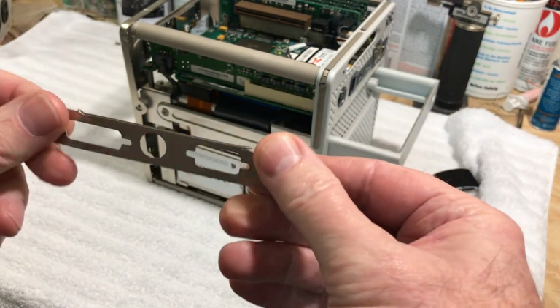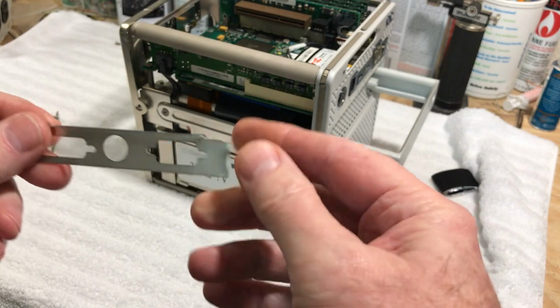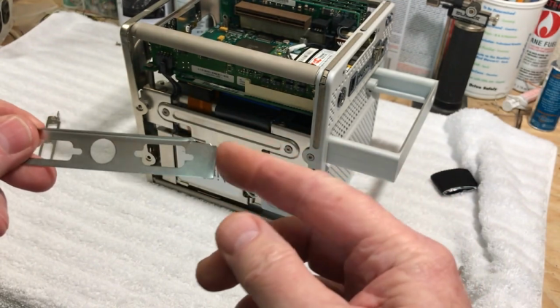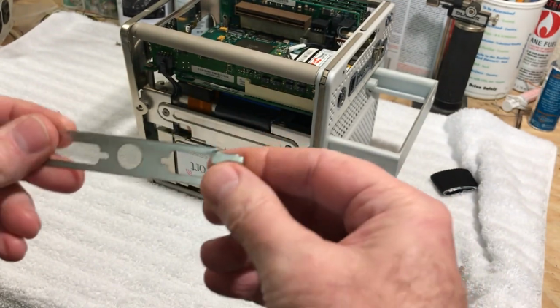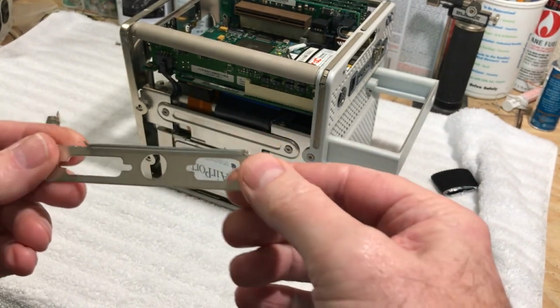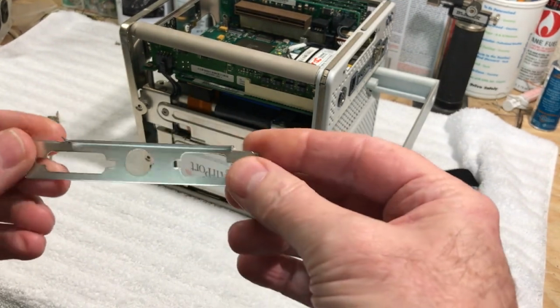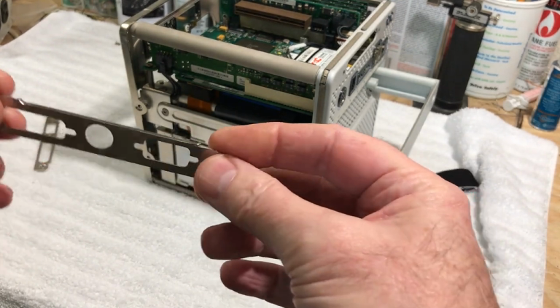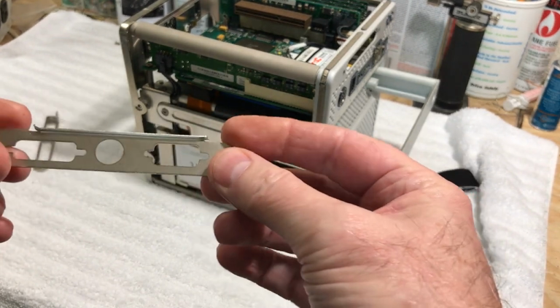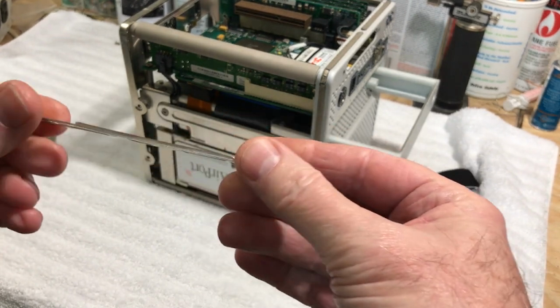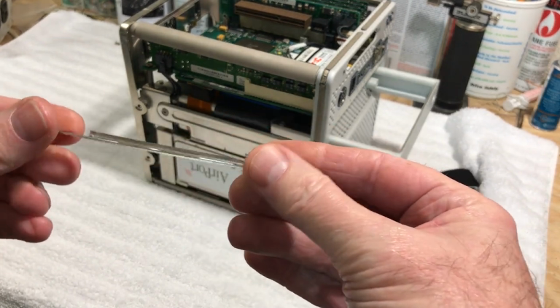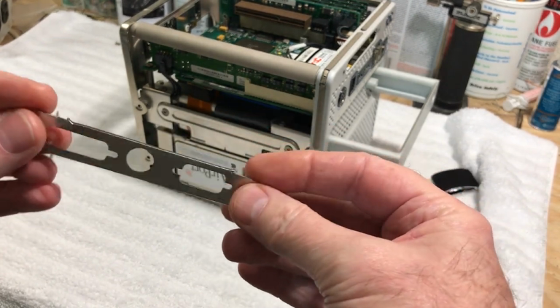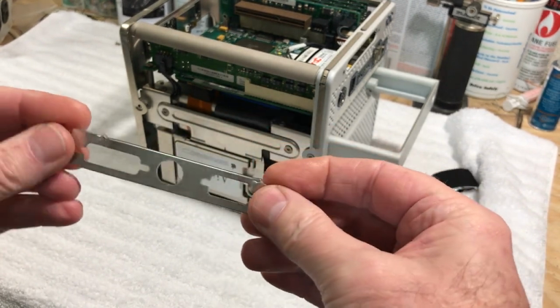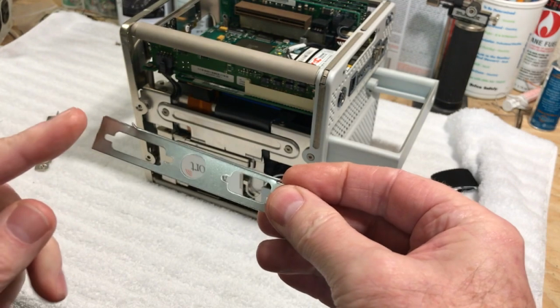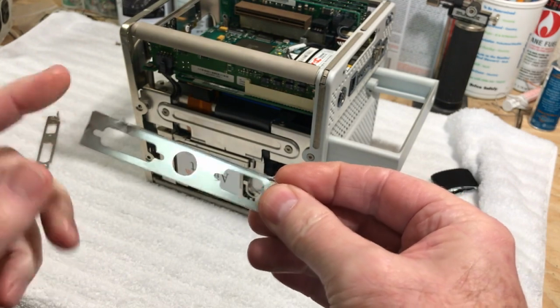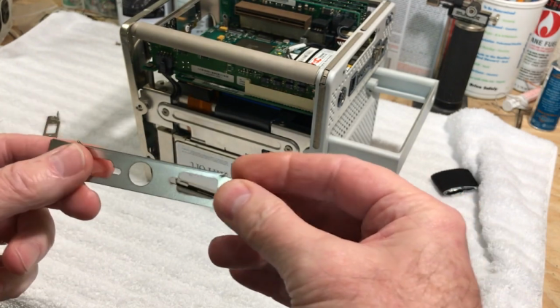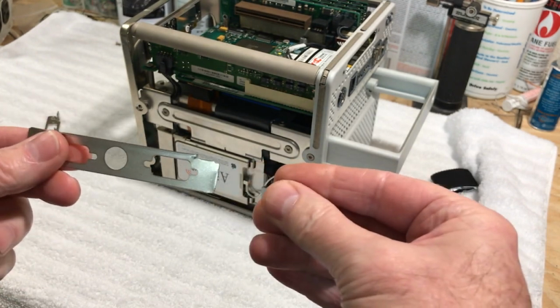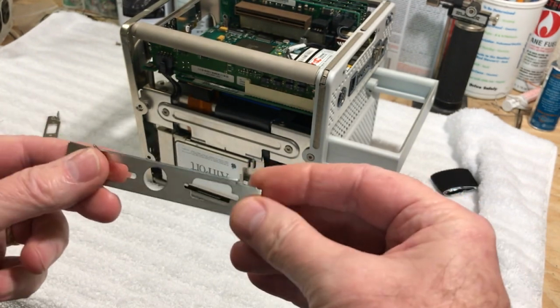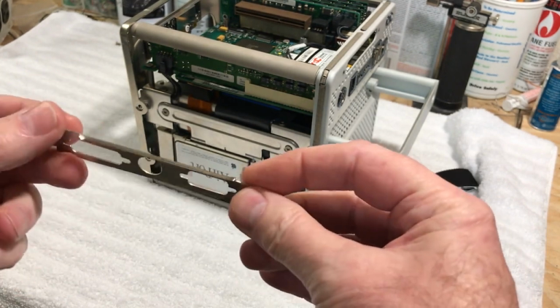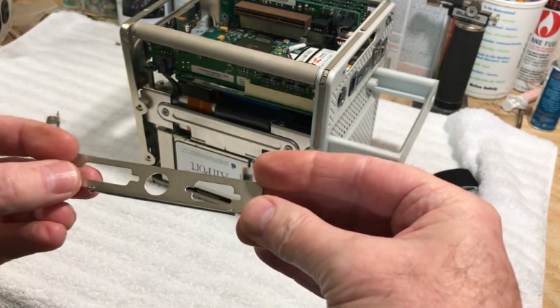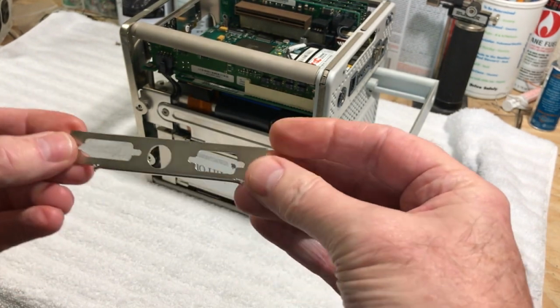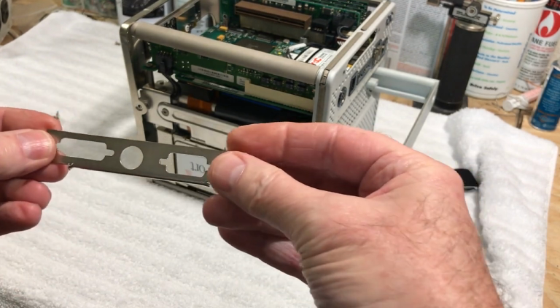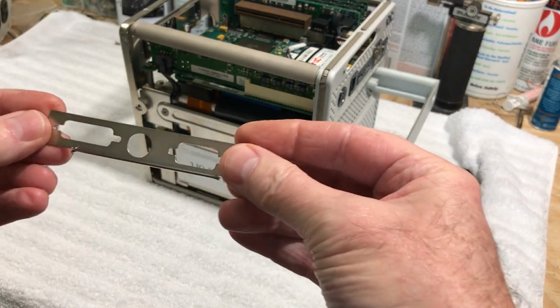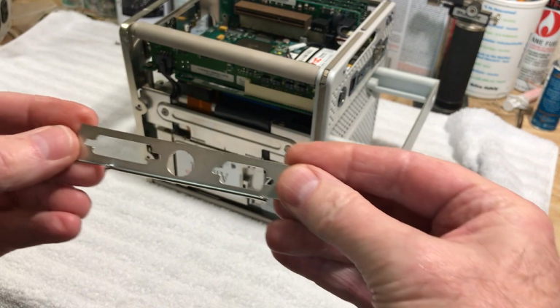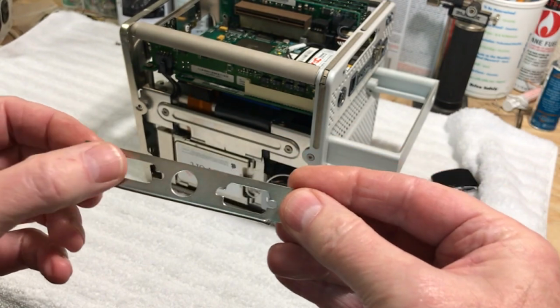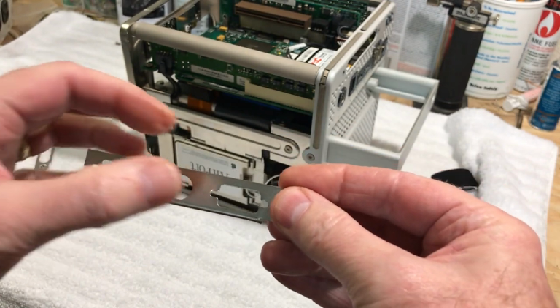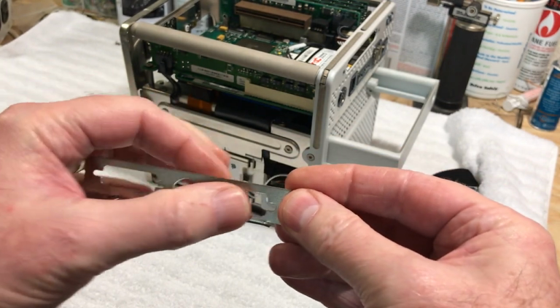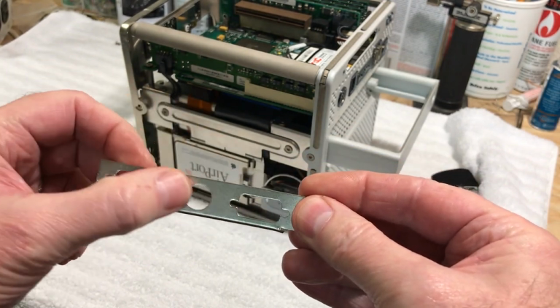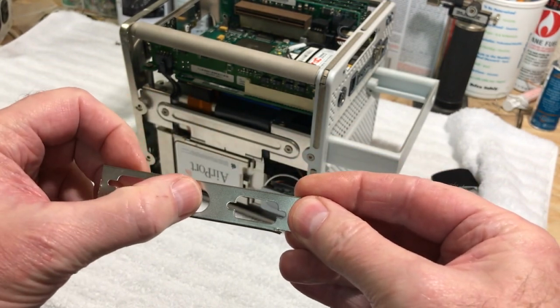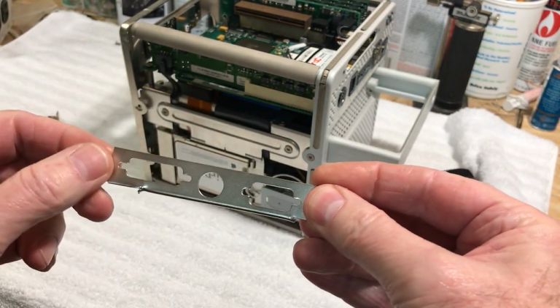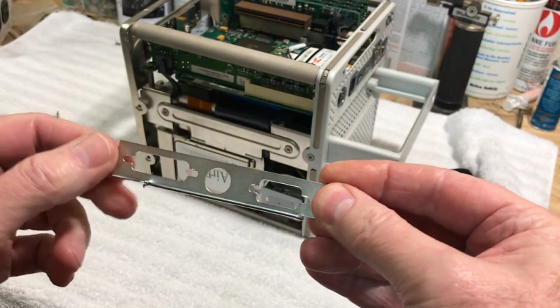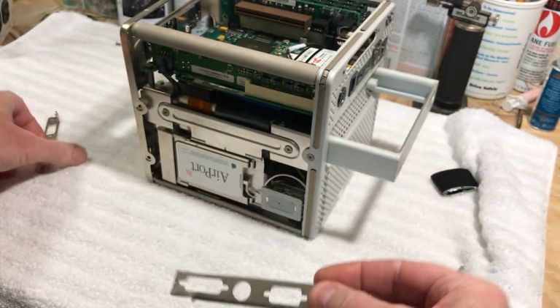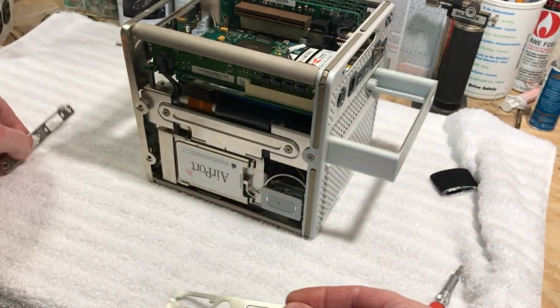I cut it because it went into the tower part — it had a little tab on it and was much wider. But you can see it has the DVI, VGA, and S-video.